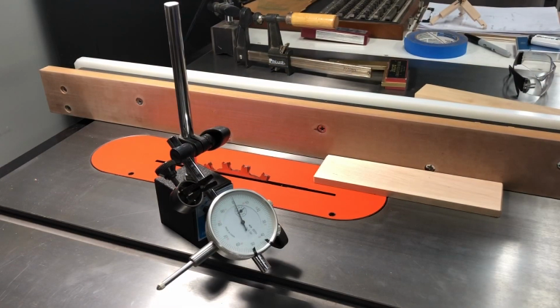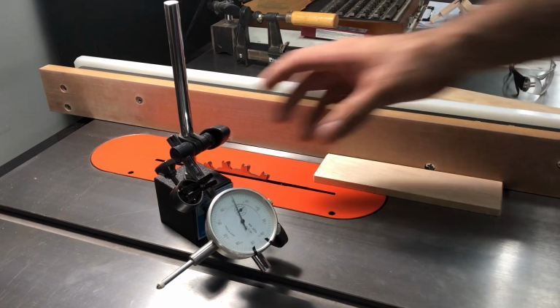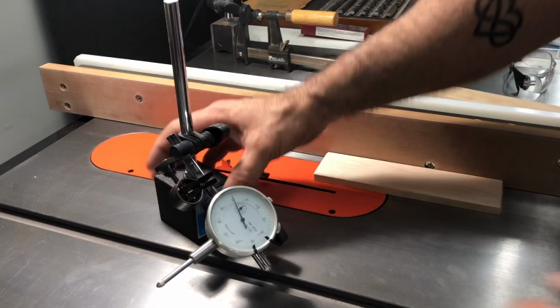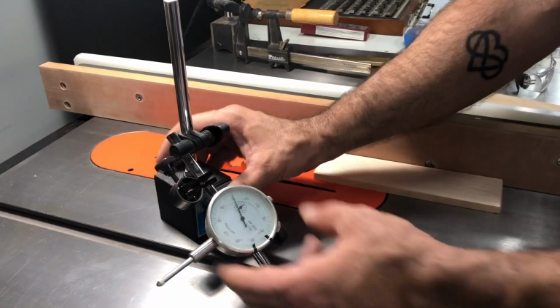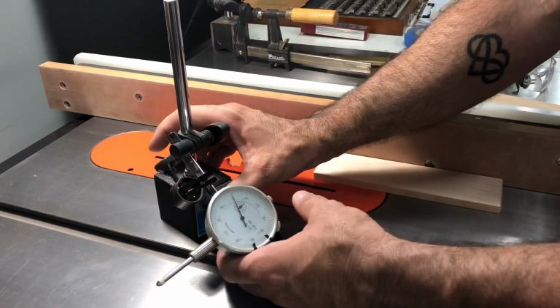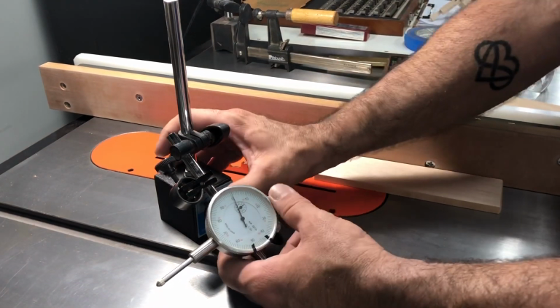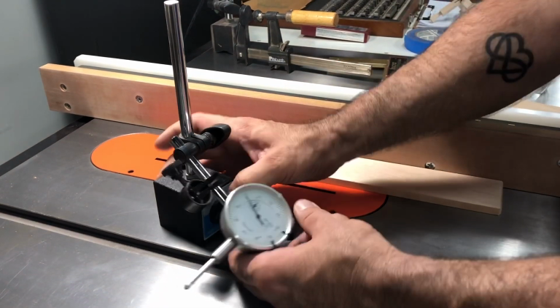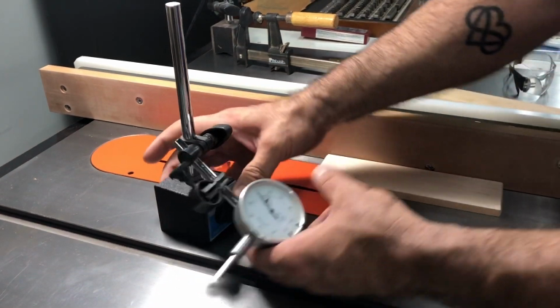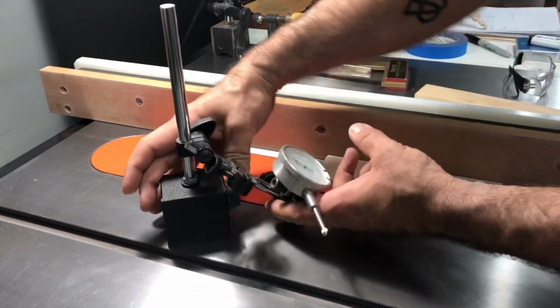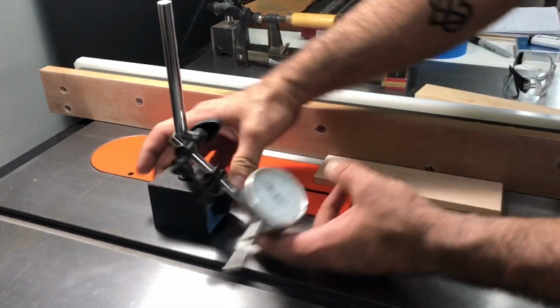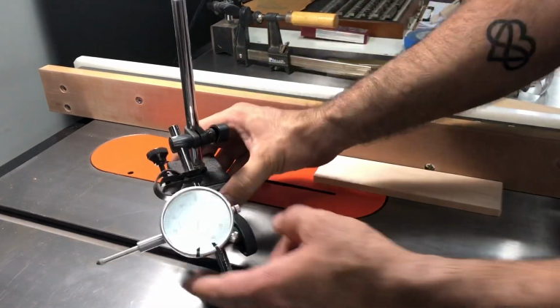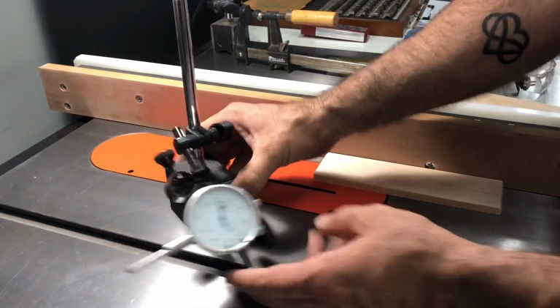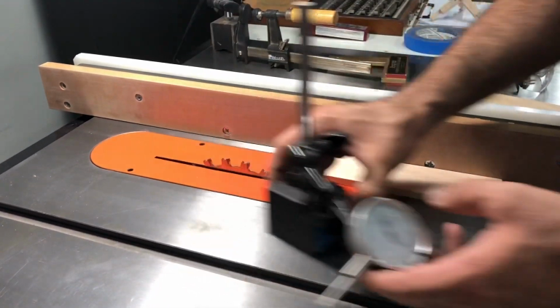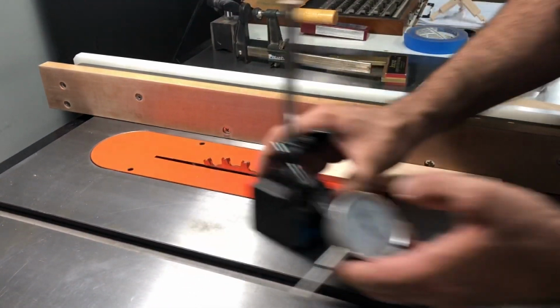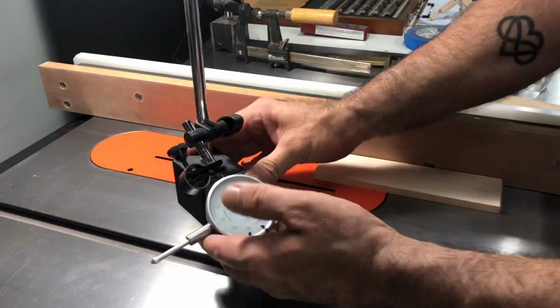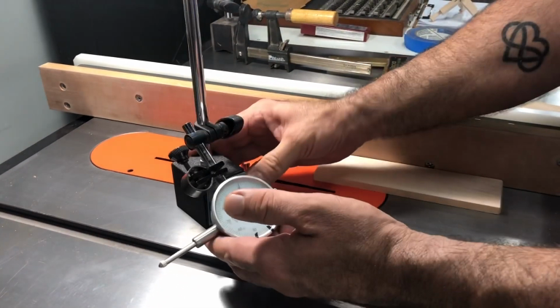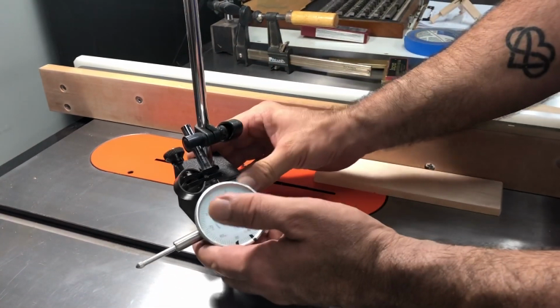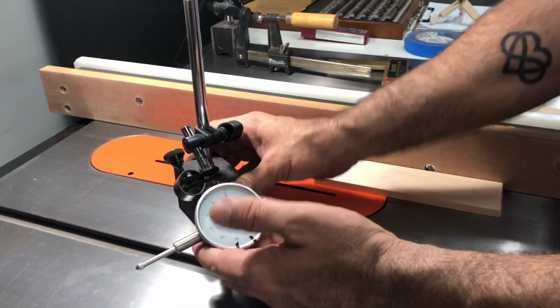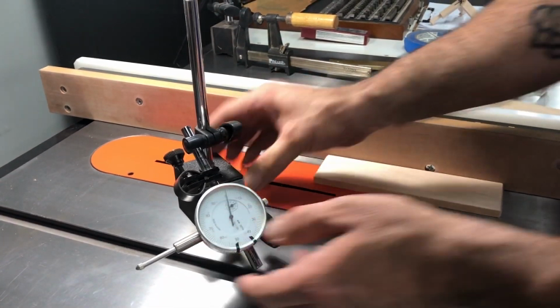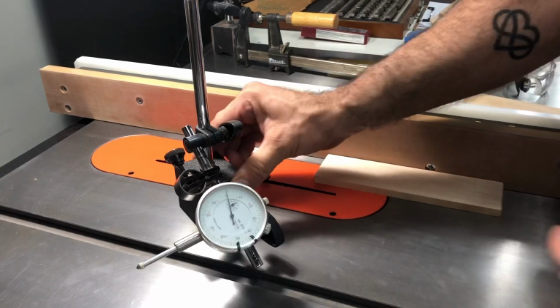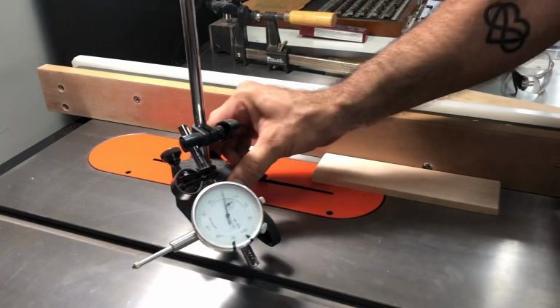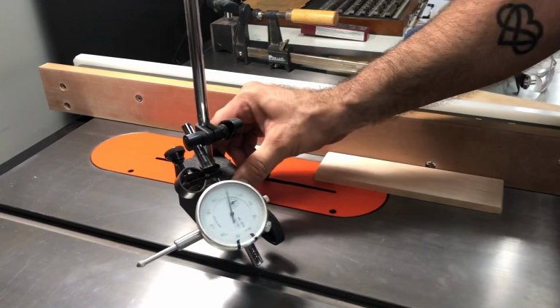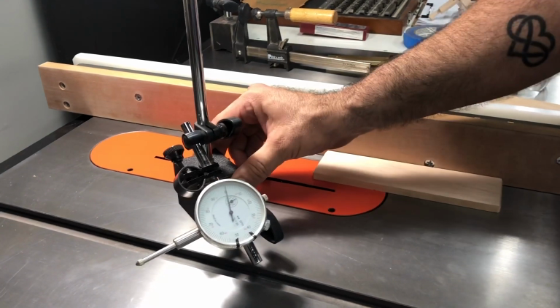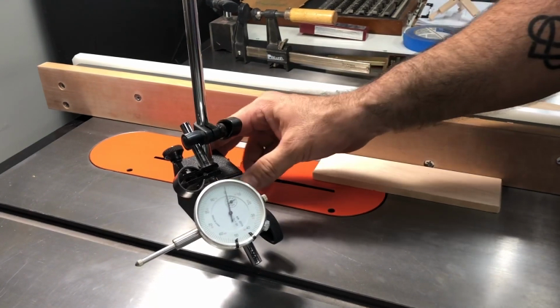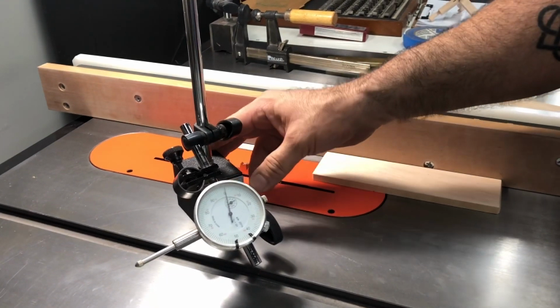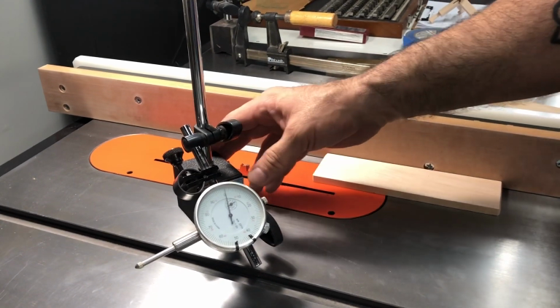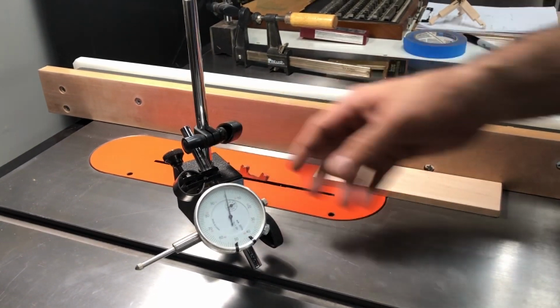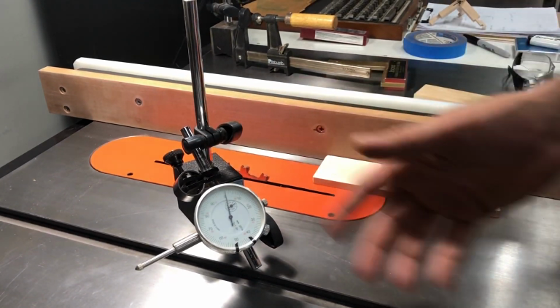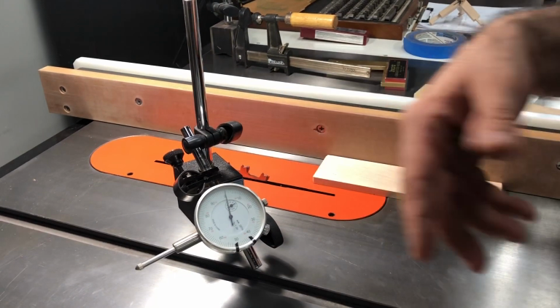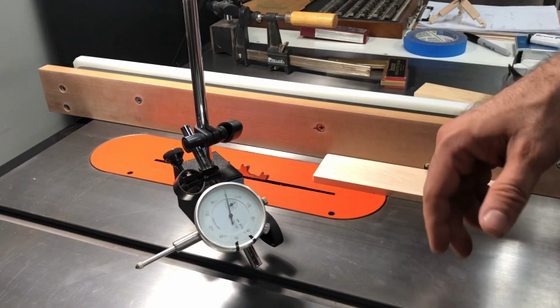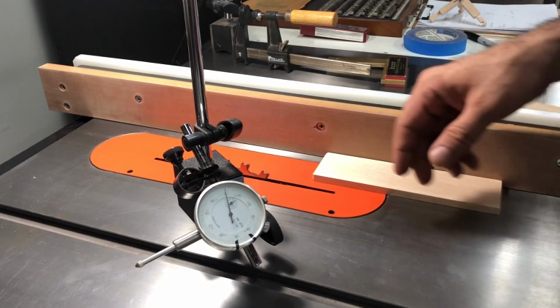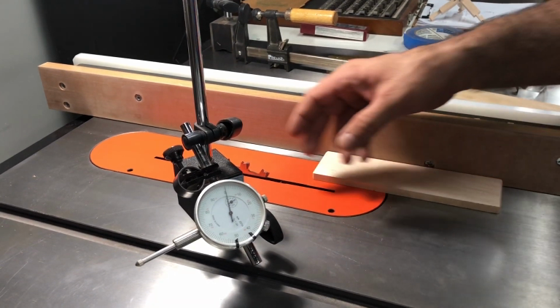Alright, so this is a standard dial indicator. It's on a magnetic base. As you can see I can move it around, and turn this and it'll lock down and not move at all. Very rigid, unlike my camera mount apparently.